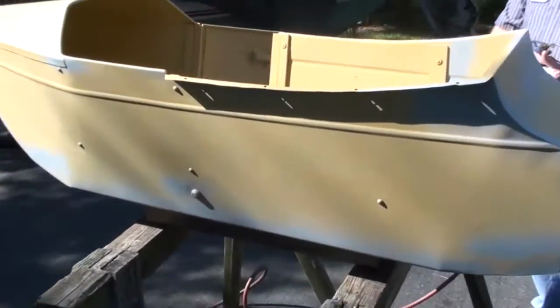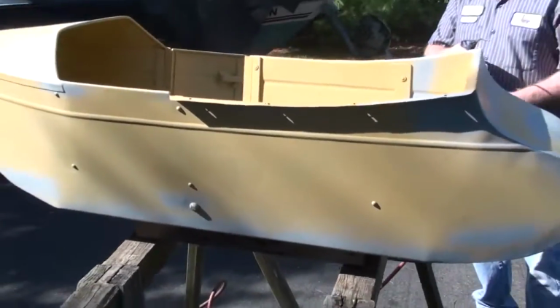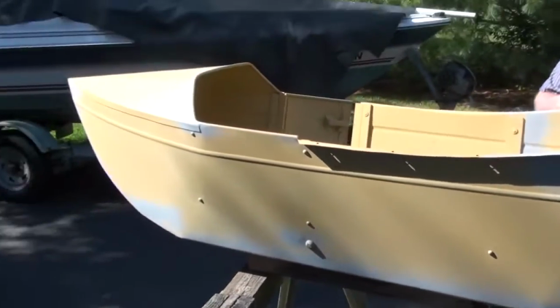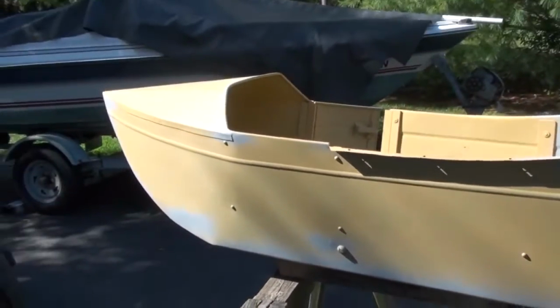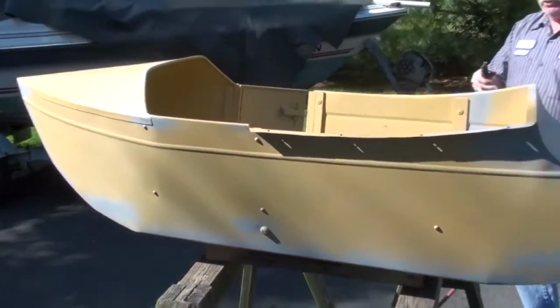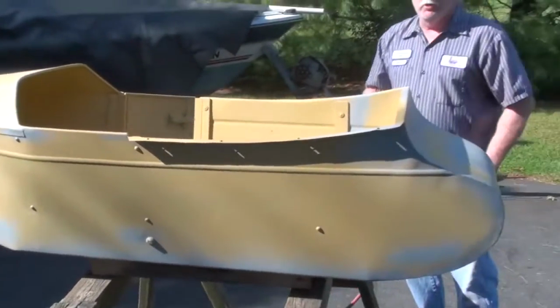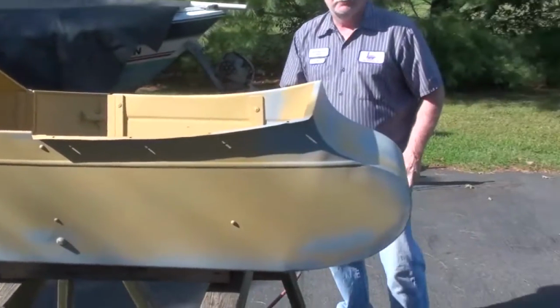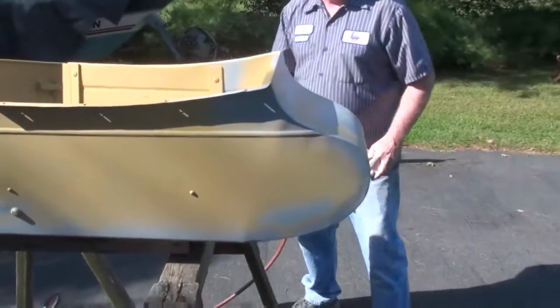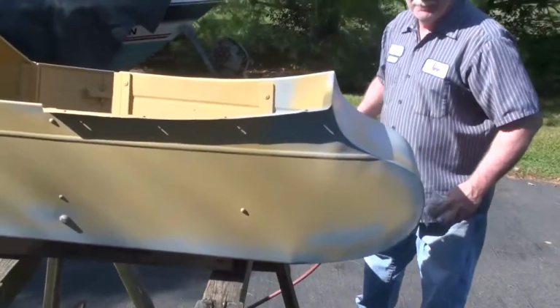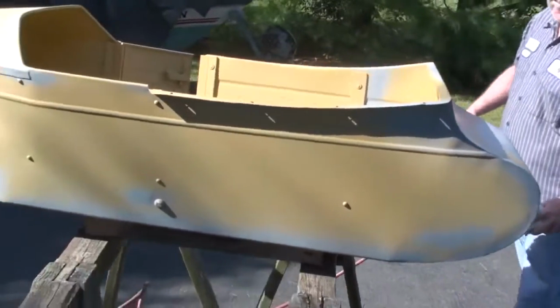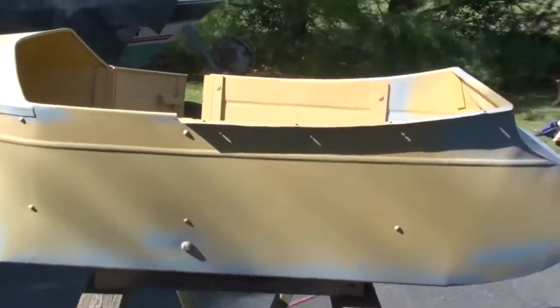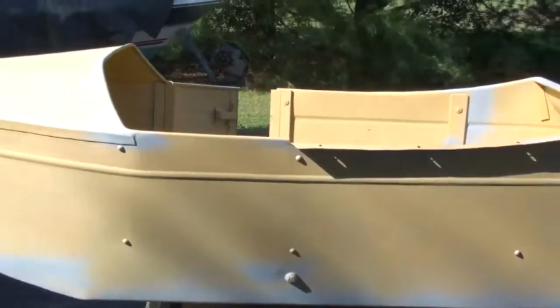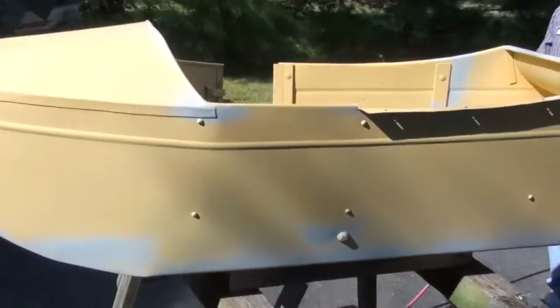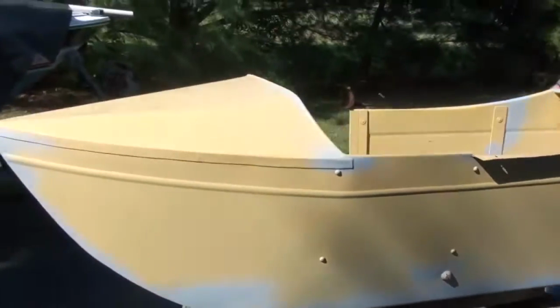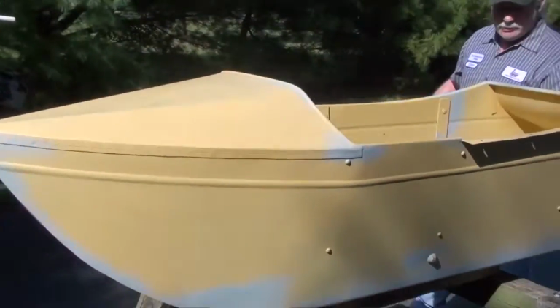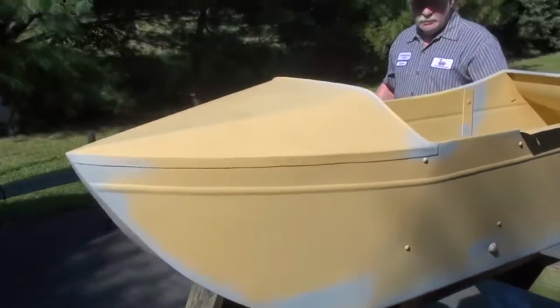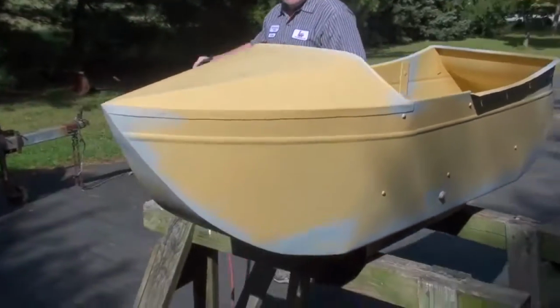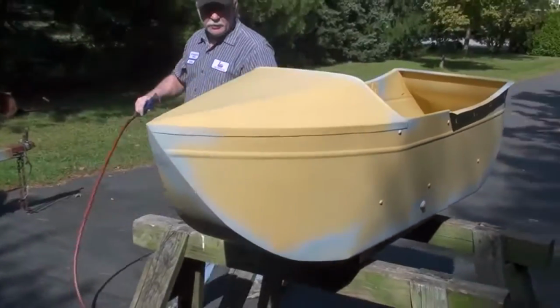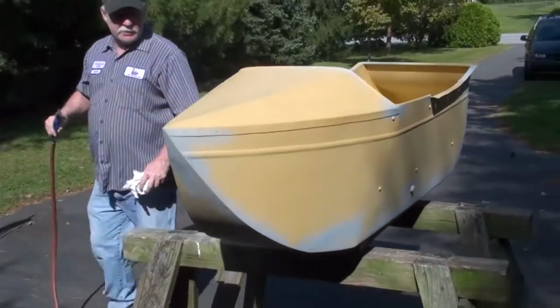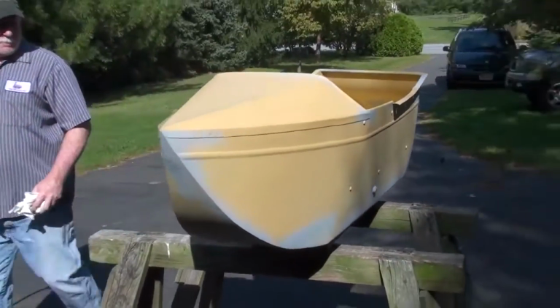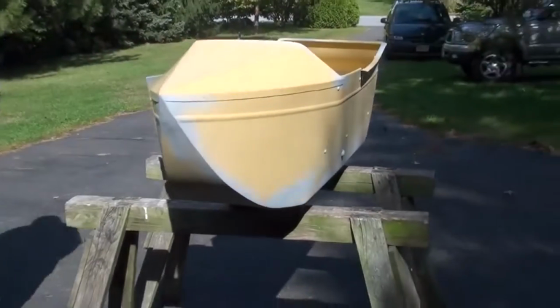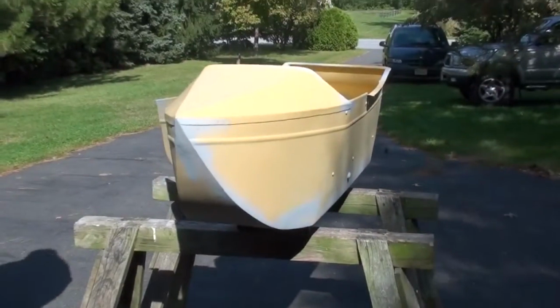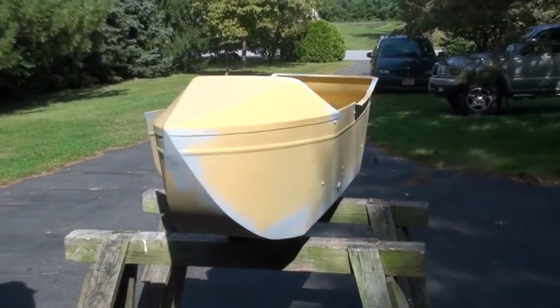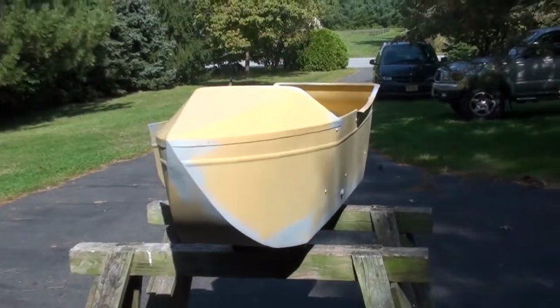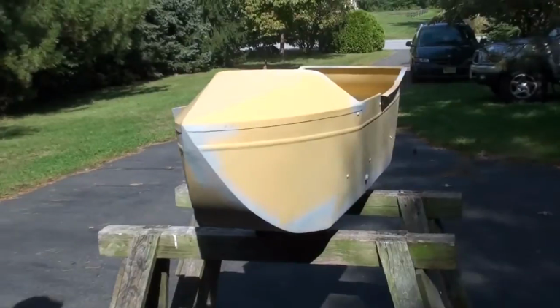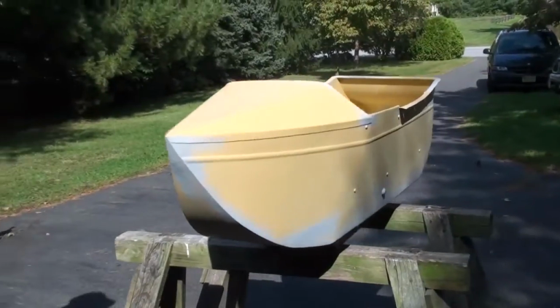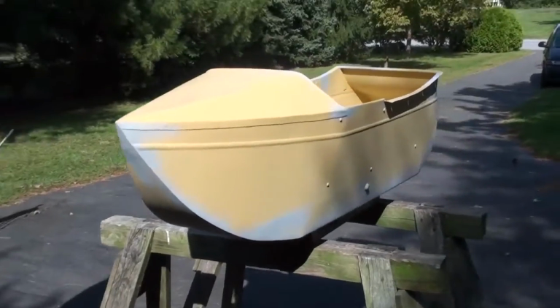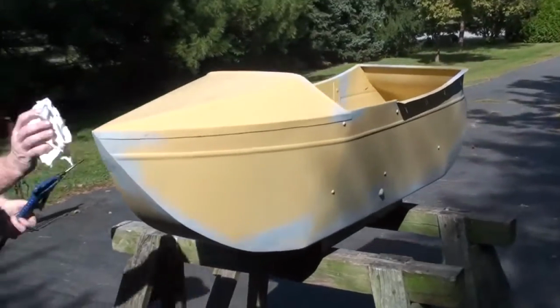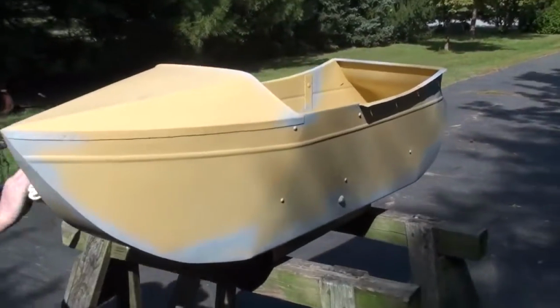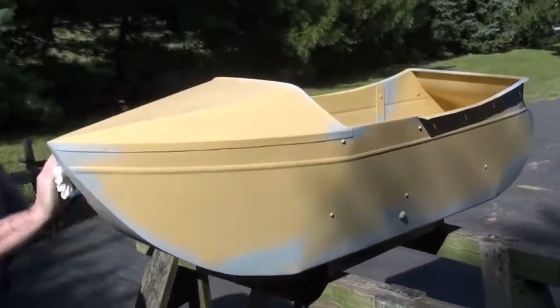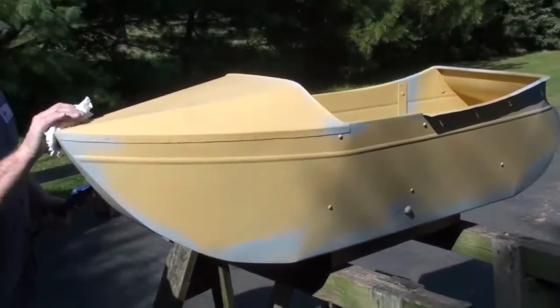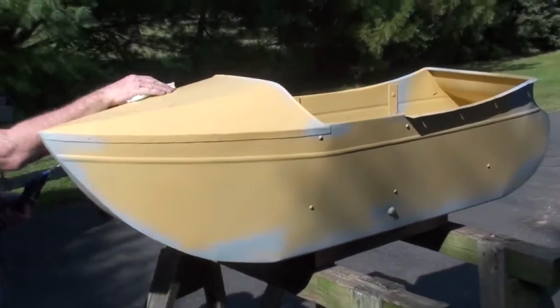Call it a Dutch shoe — Dutch shoe sidecar. Yeah. It's going to go next to a Harley. Daddy dirt bikes. We're going to be prepping it here and painting it, so stay tuned.